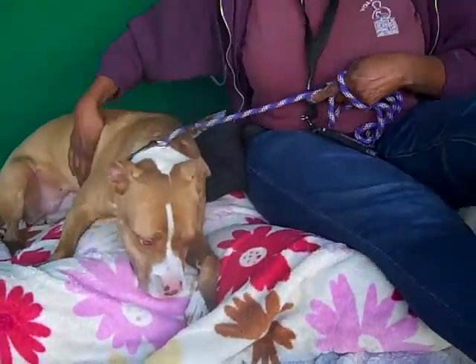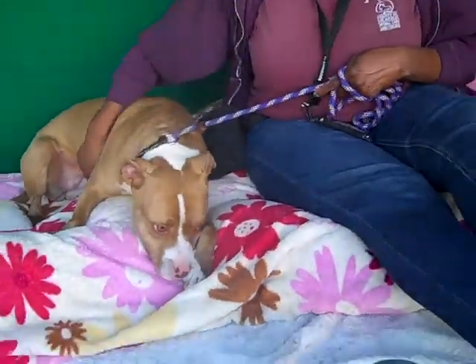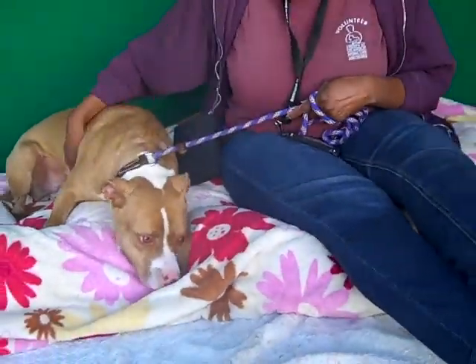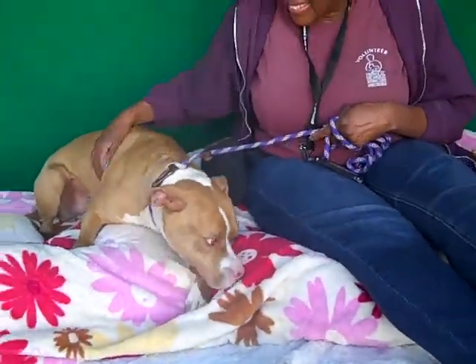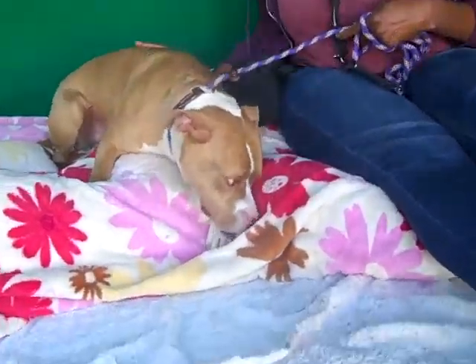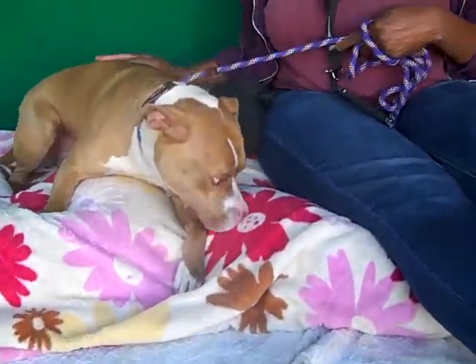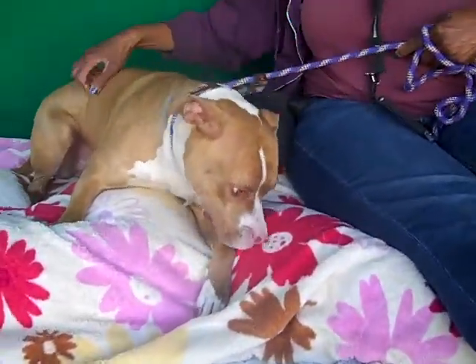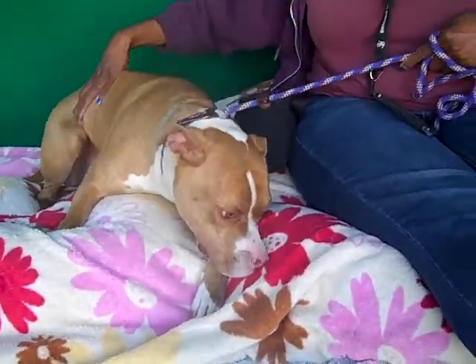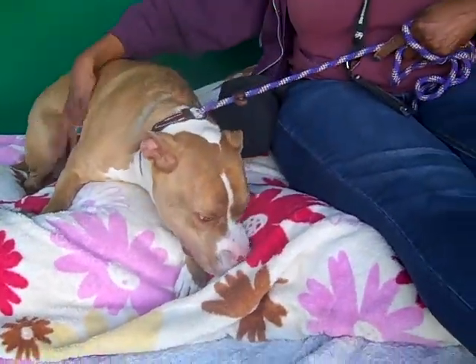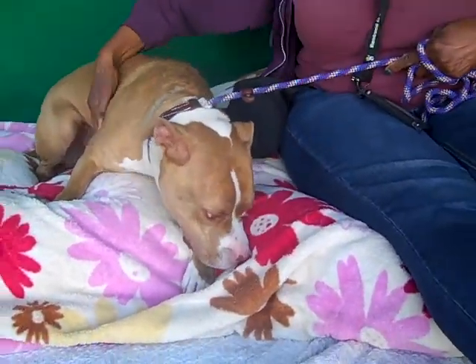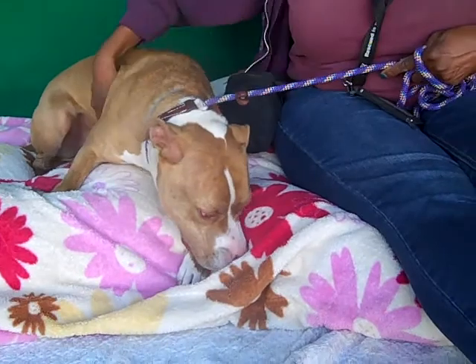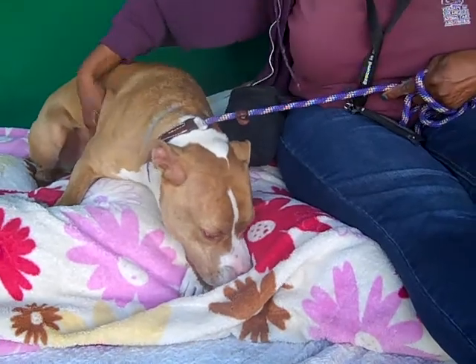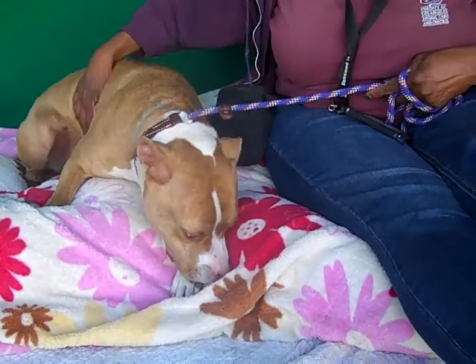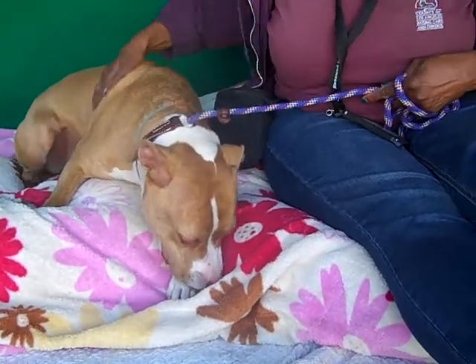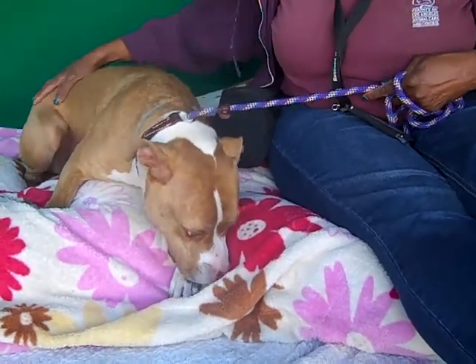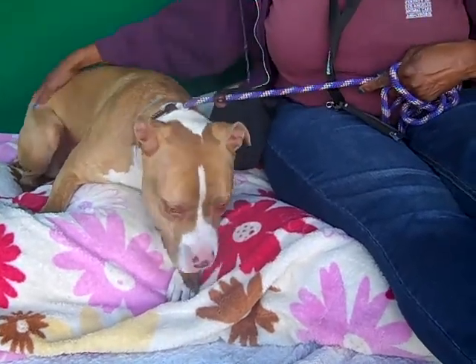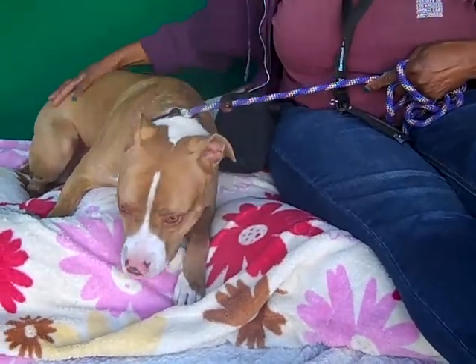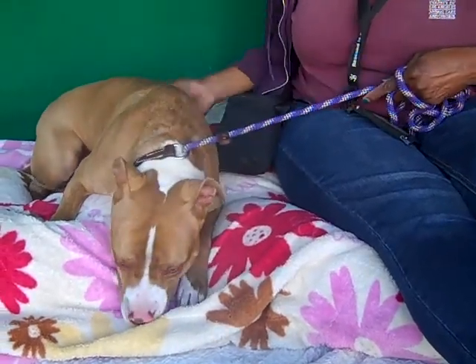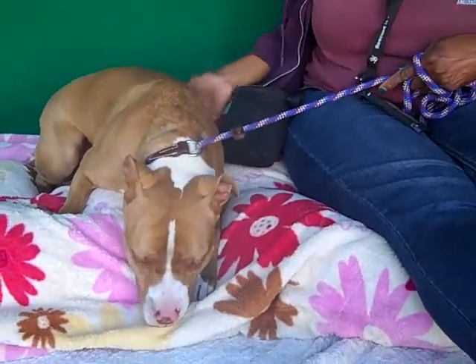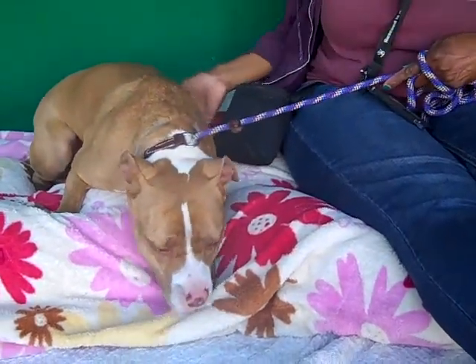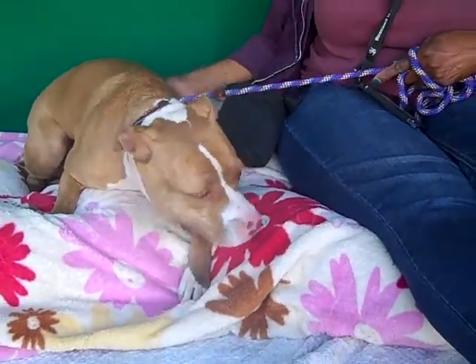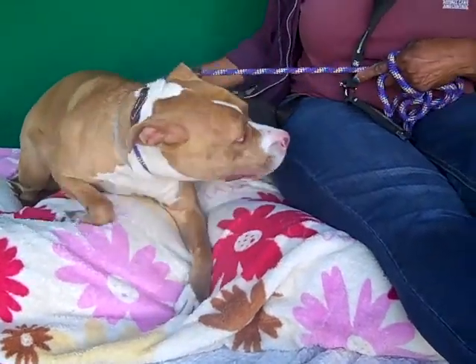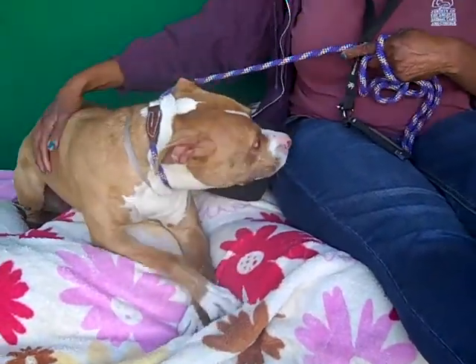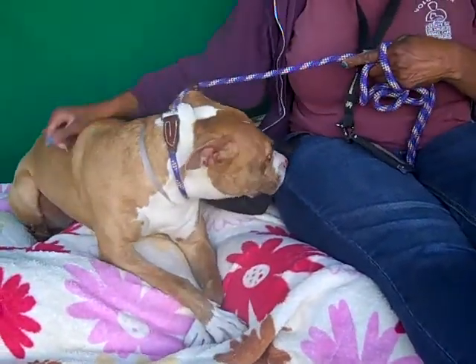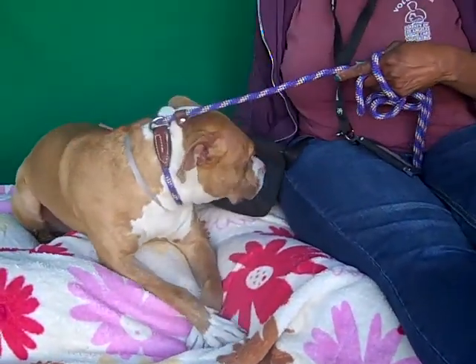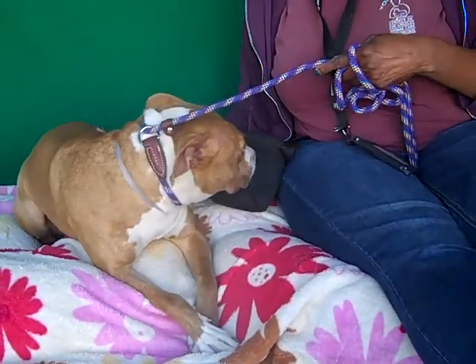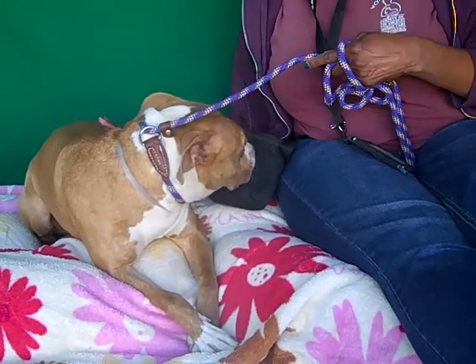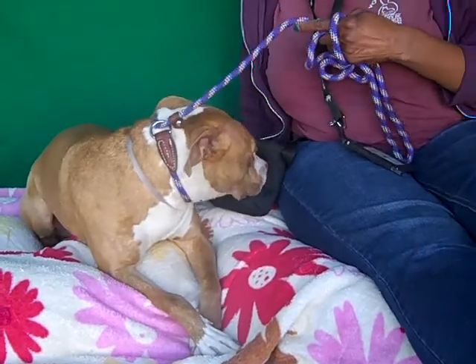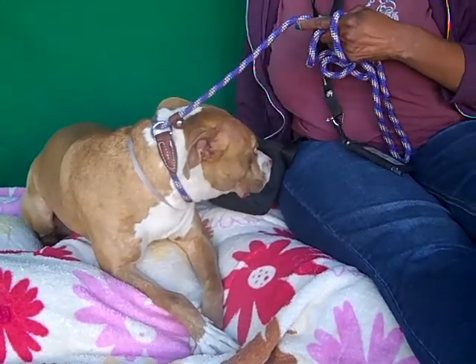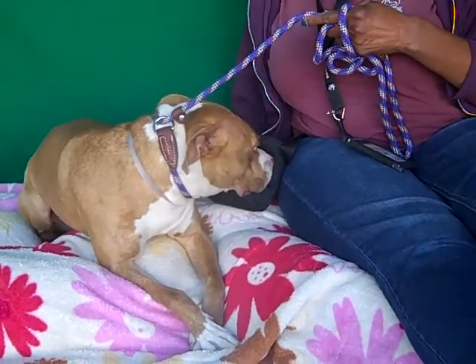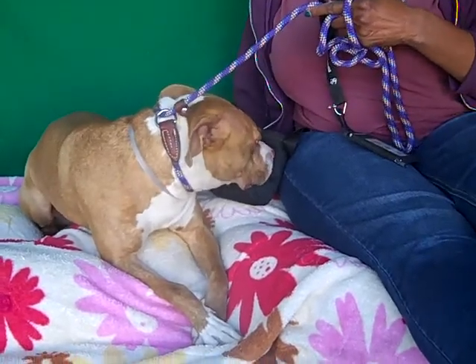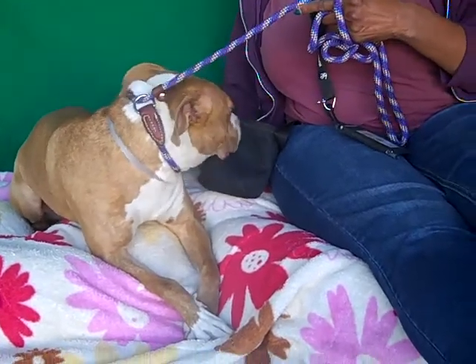You got to move out of the way just to show her off. She is about three years old and this girl is a sweetheart. She came in as a stray December 27th, so she has been at the shelter for a month and we would love to see her get out and get home.